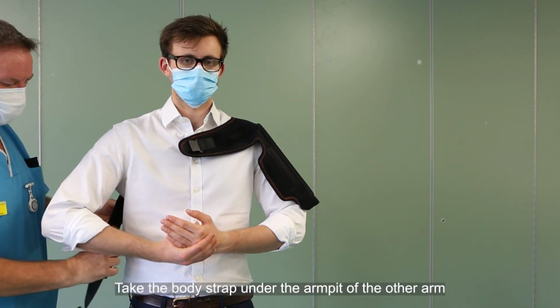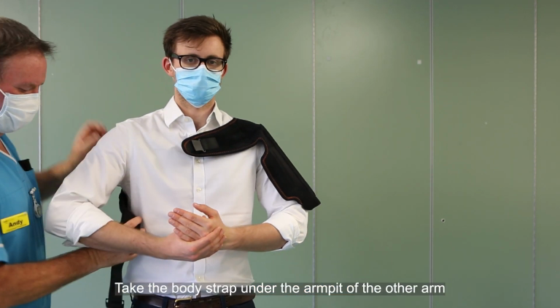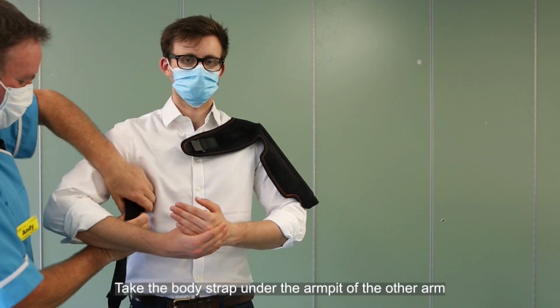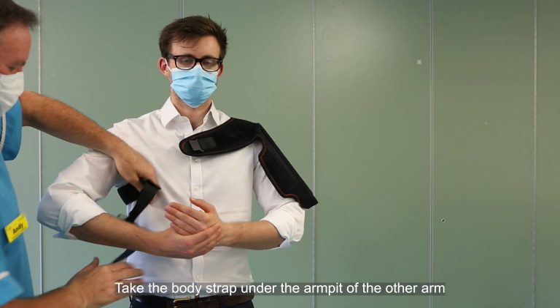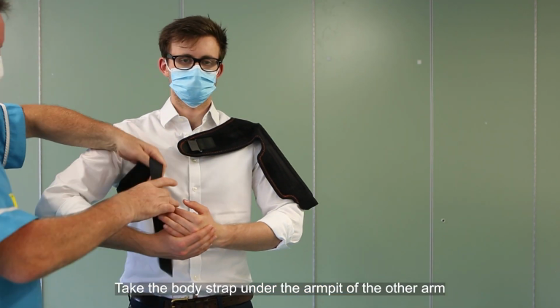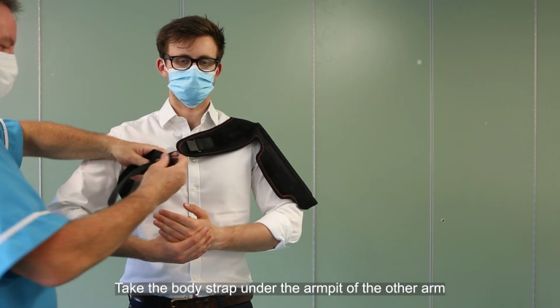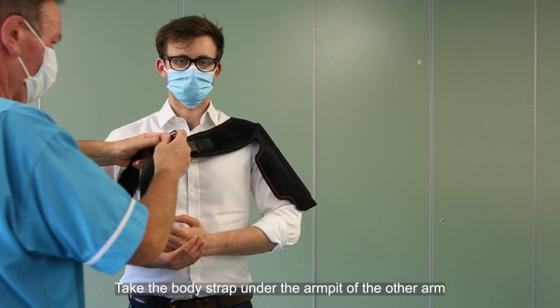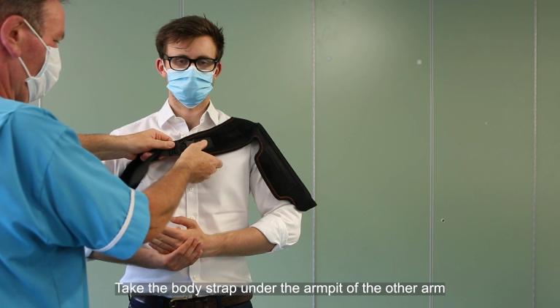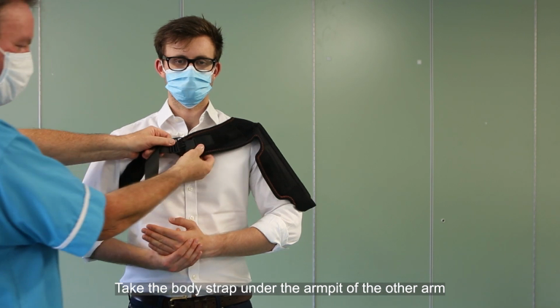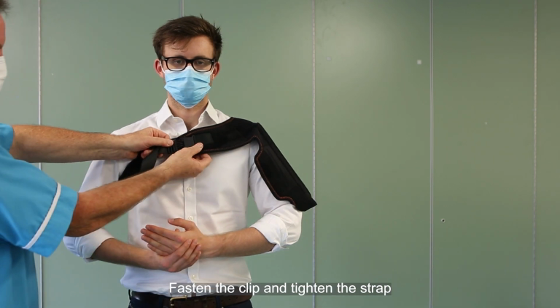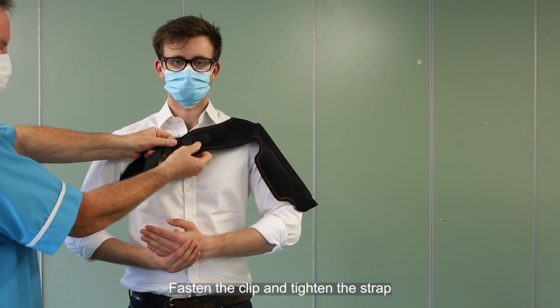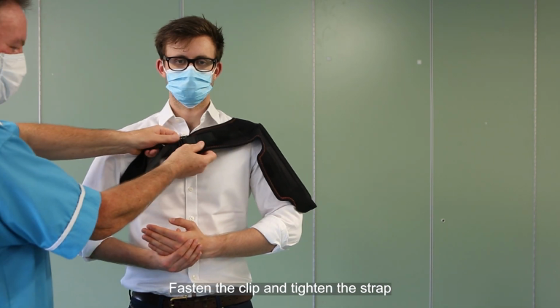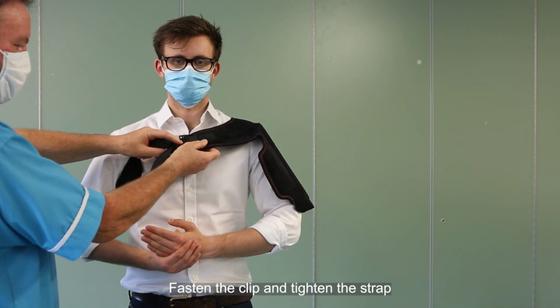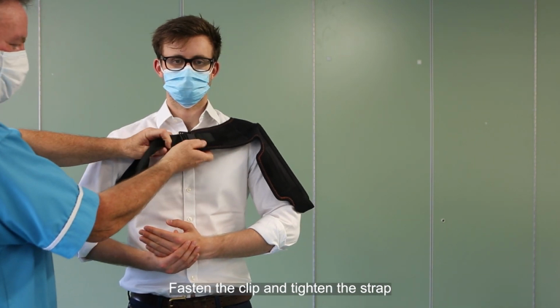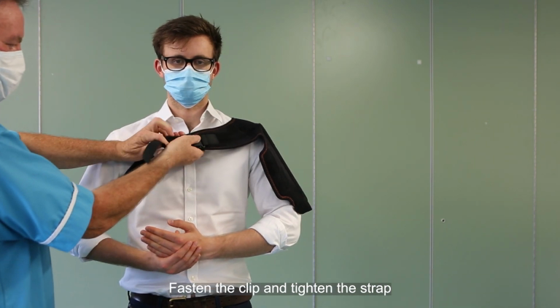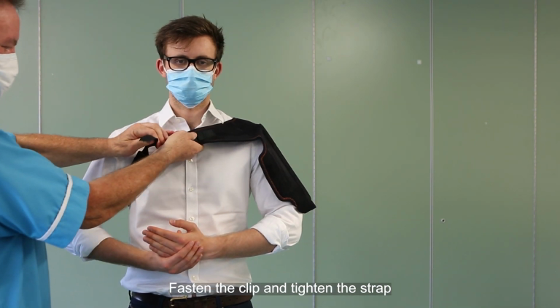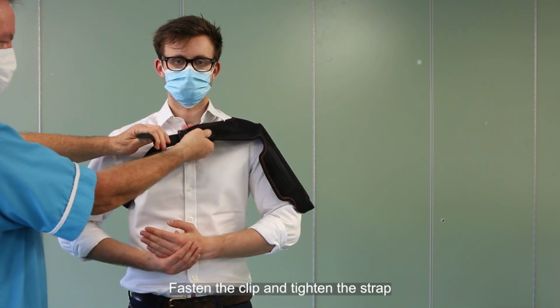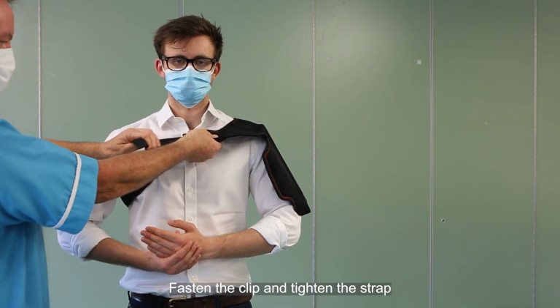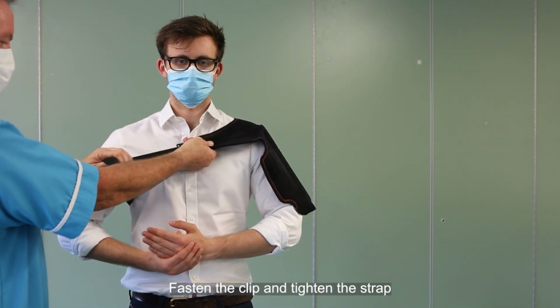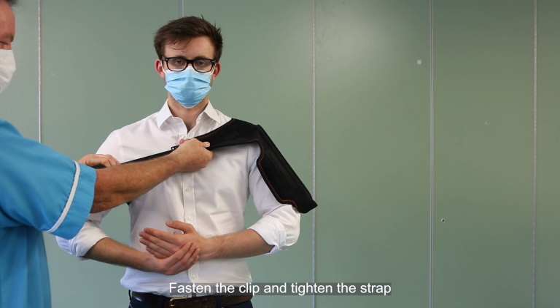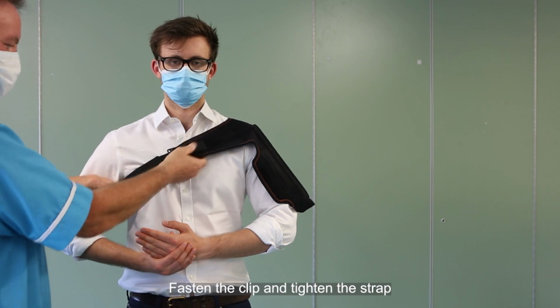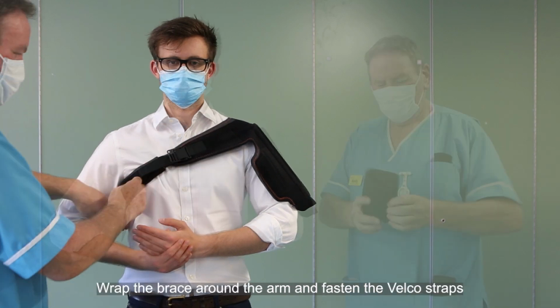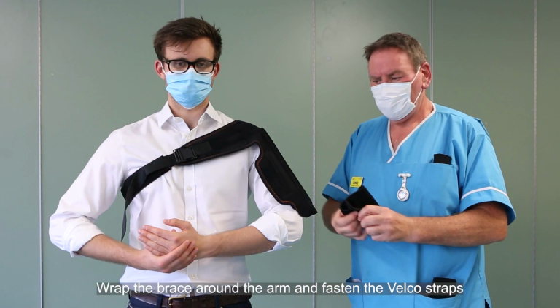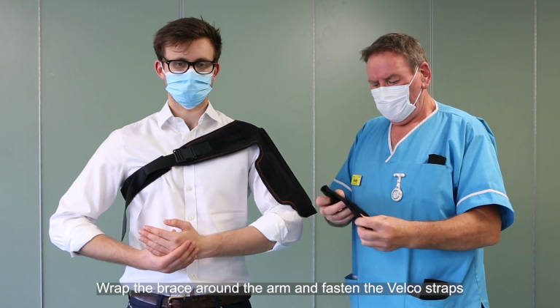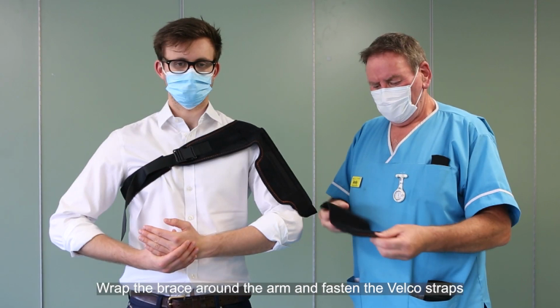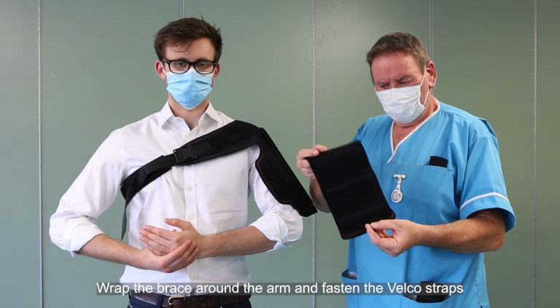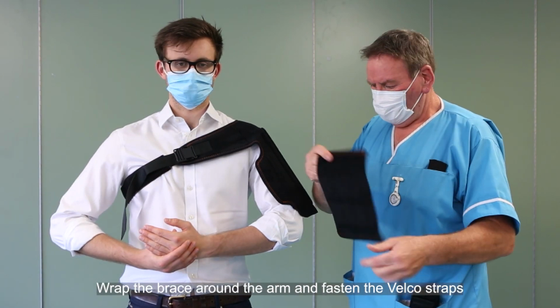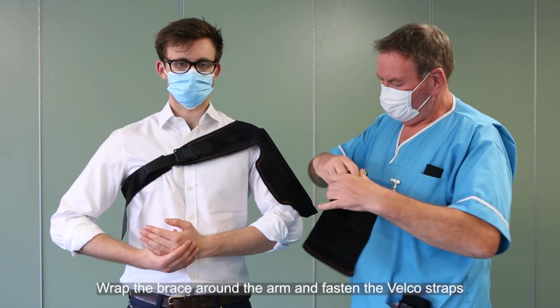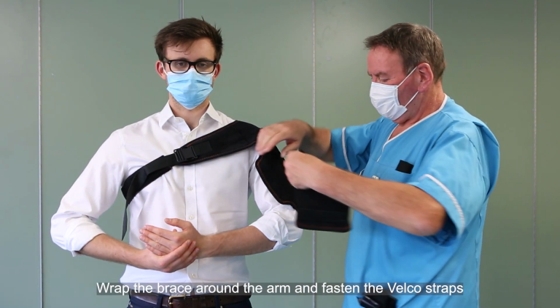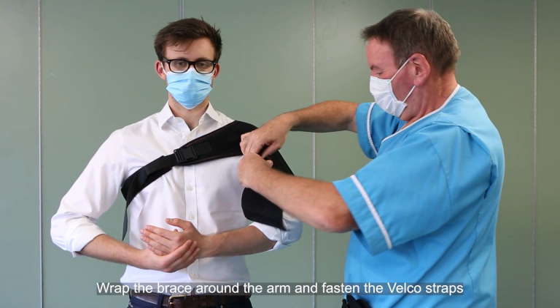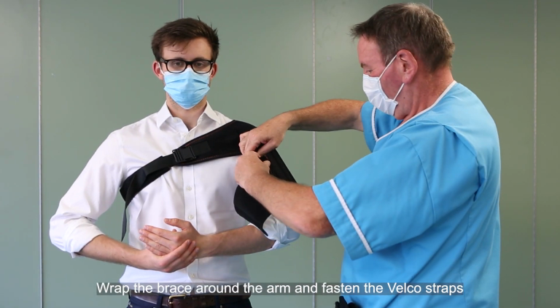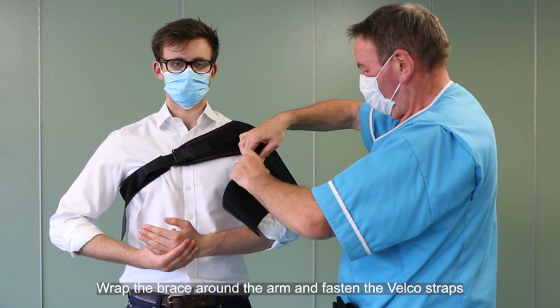Take the body strap under the armpit of the other arm. Fasten the clip and tighten the strap.